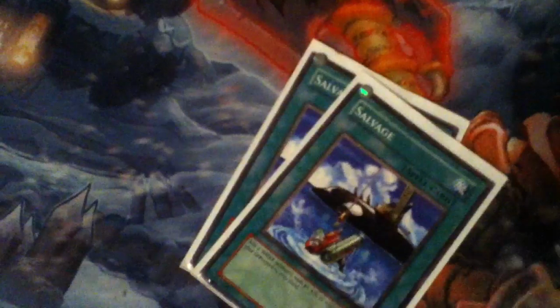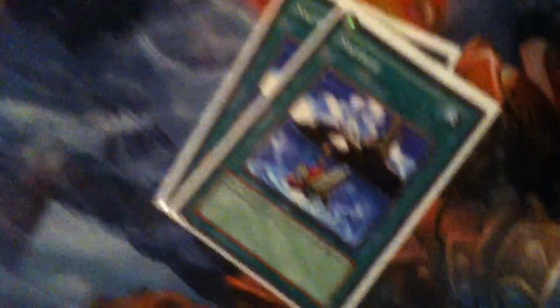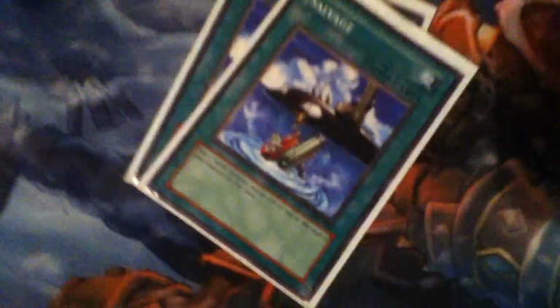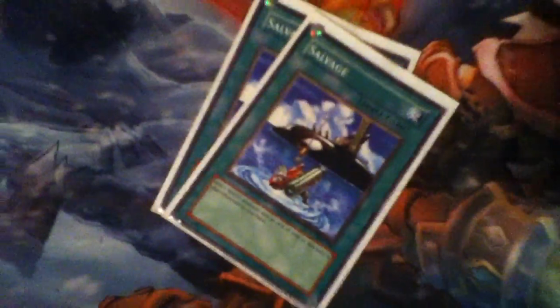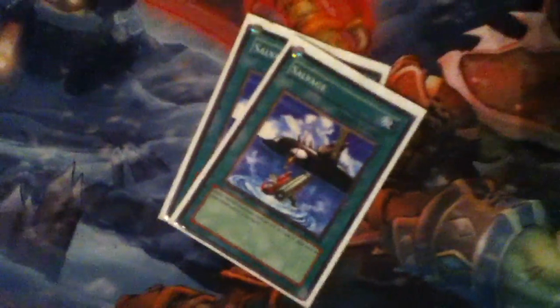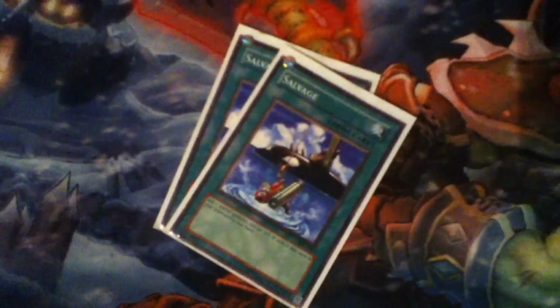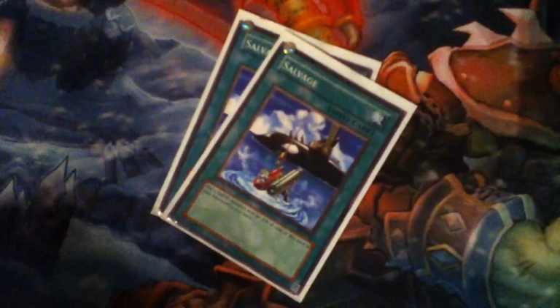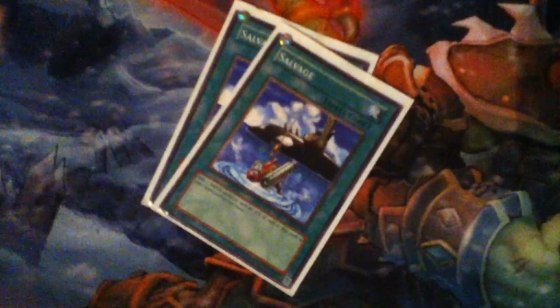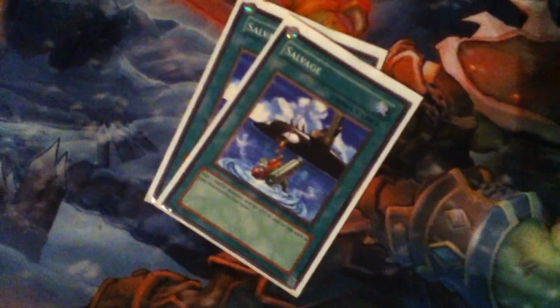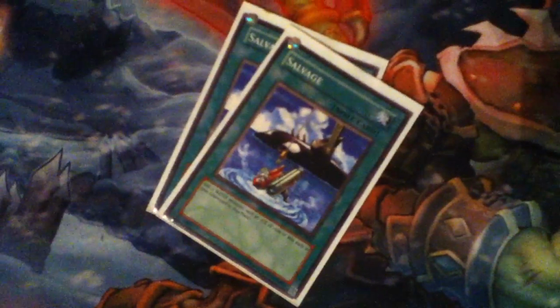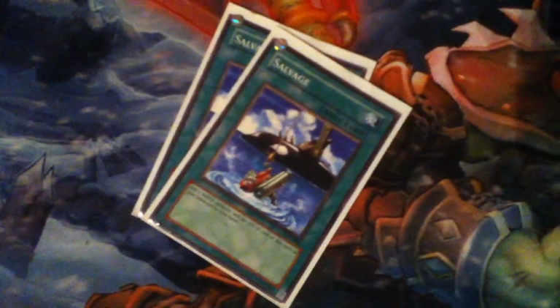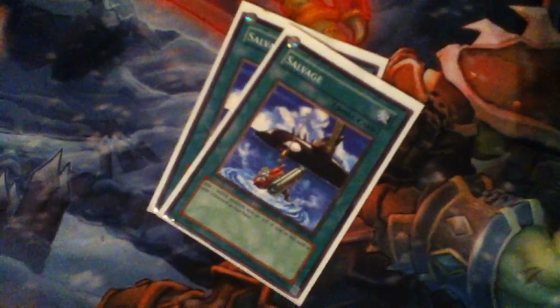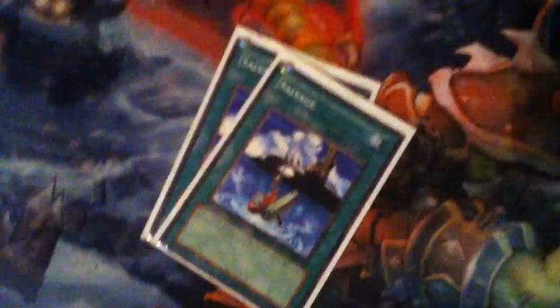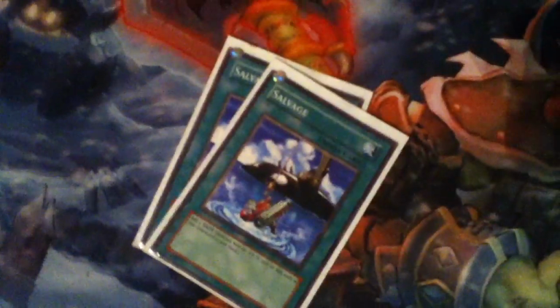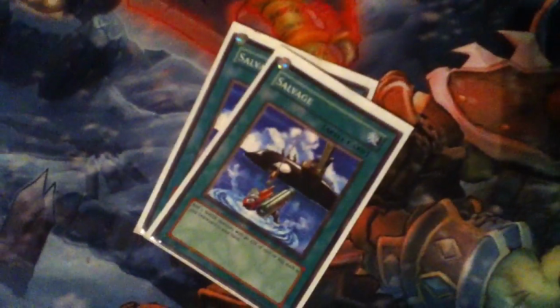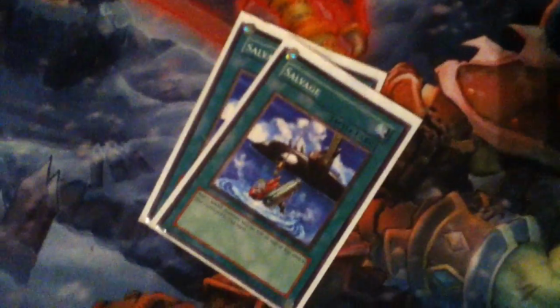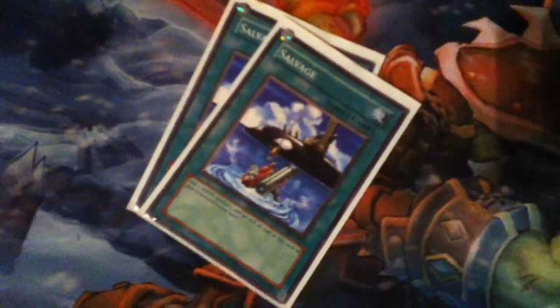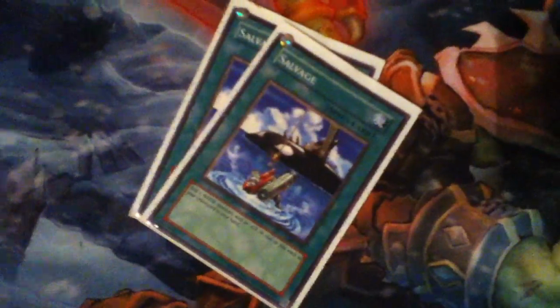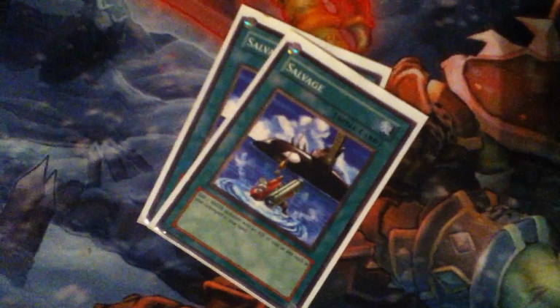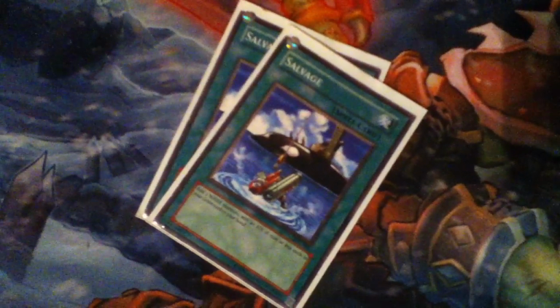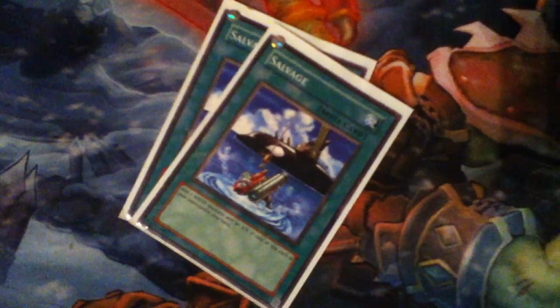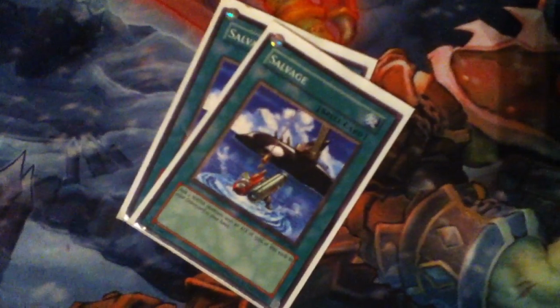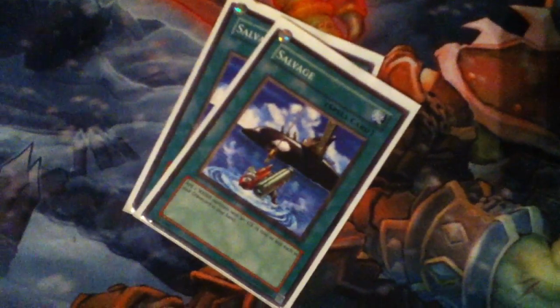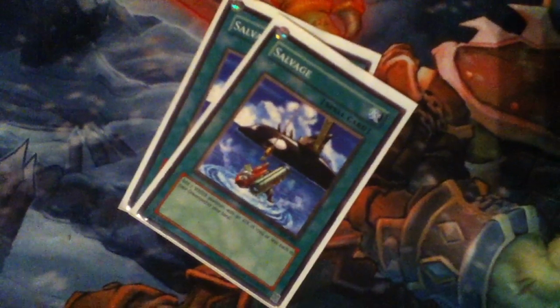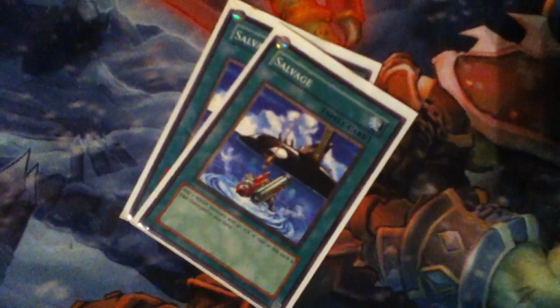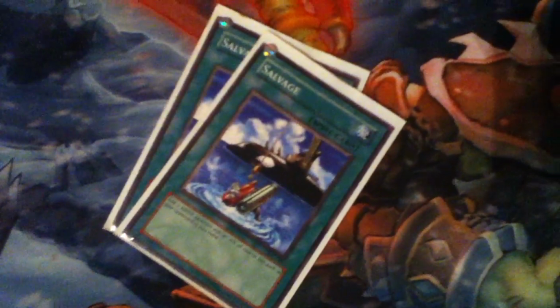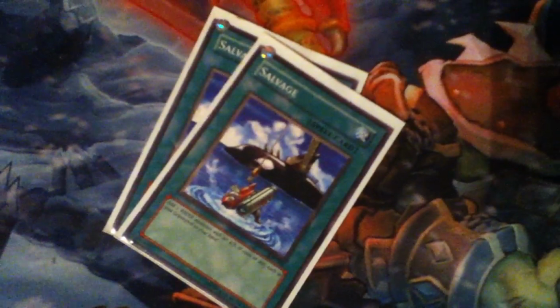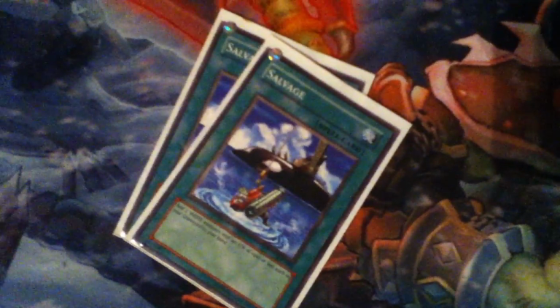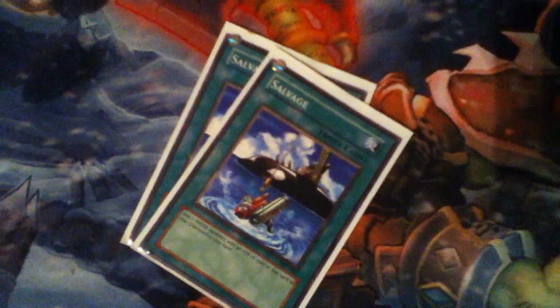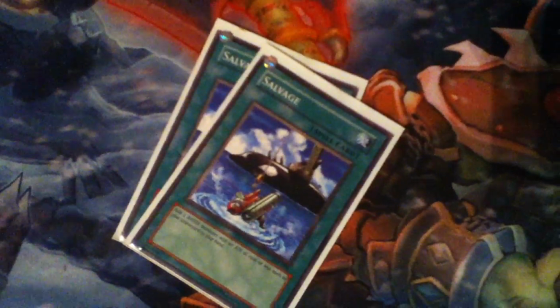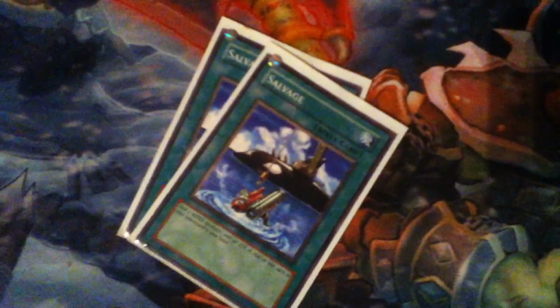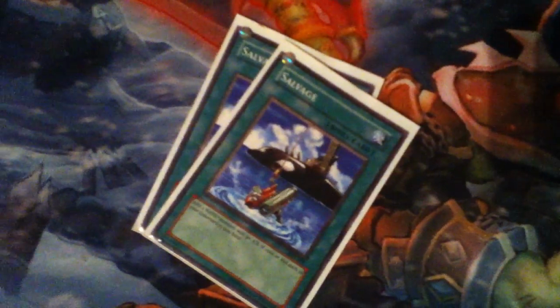Two Salvages — they're good because you add two monsters back to your hand, in this case frogs, which is the Swap Frog for recycling.